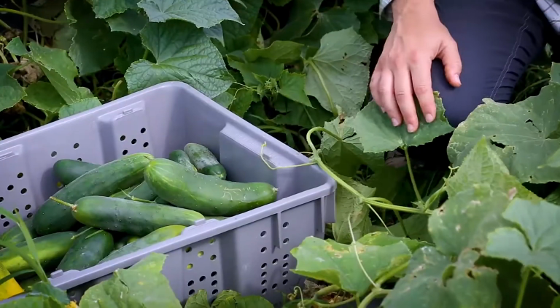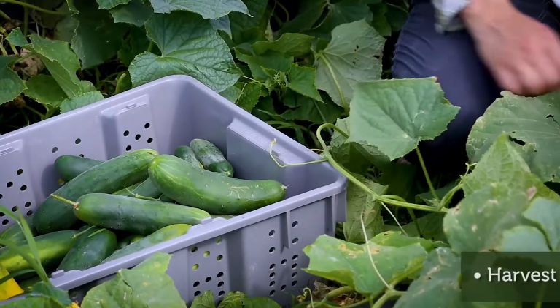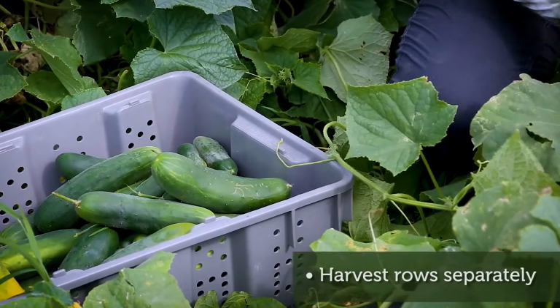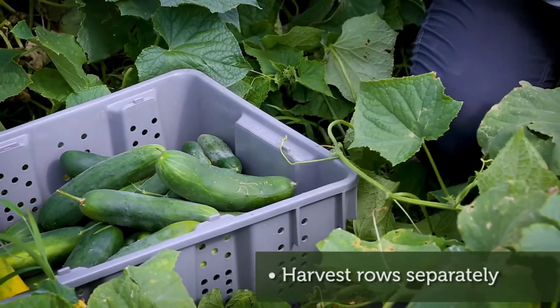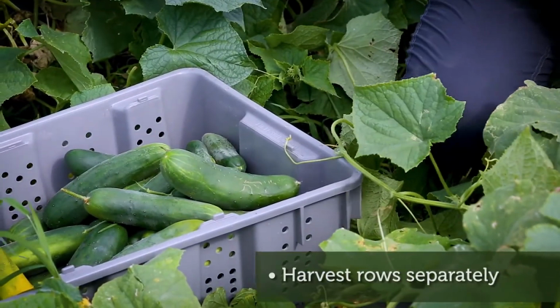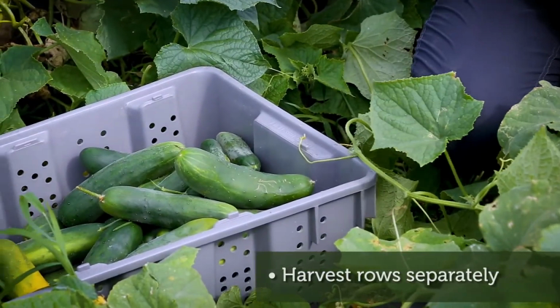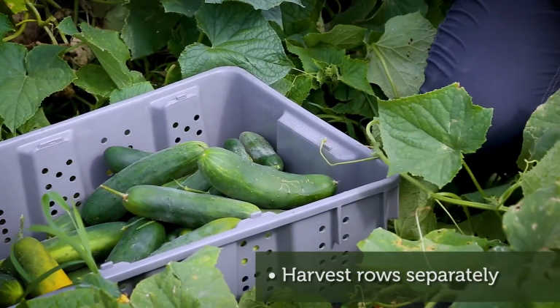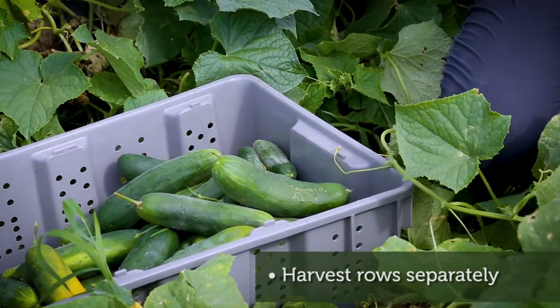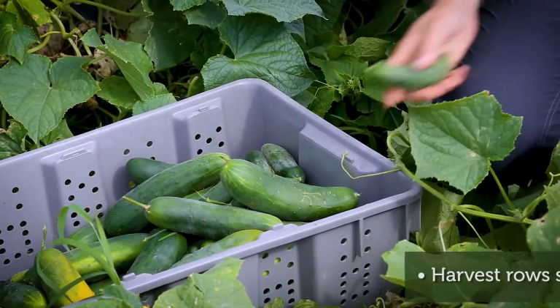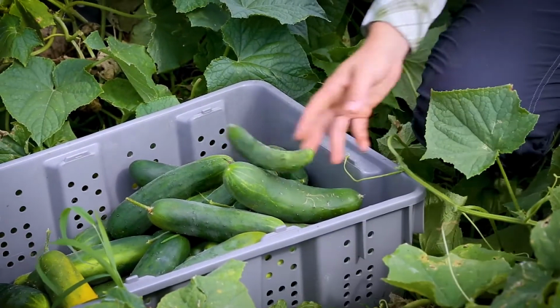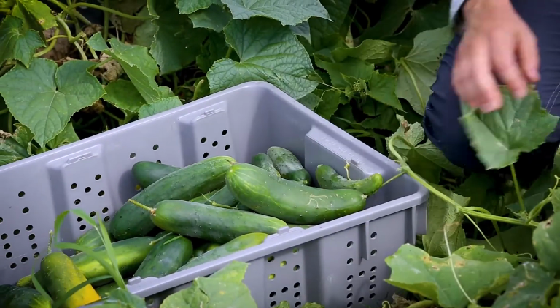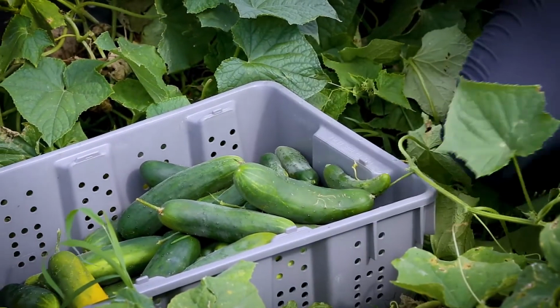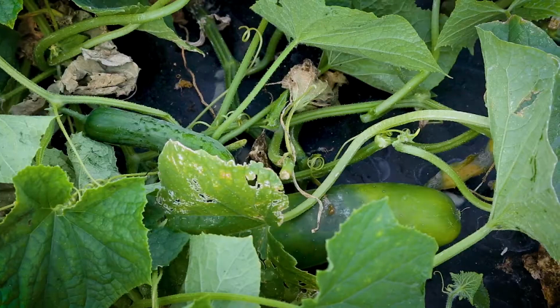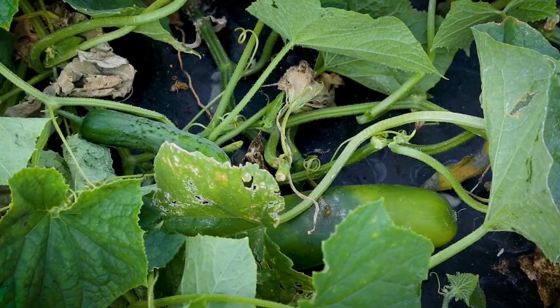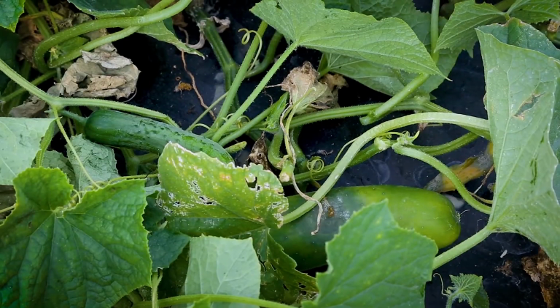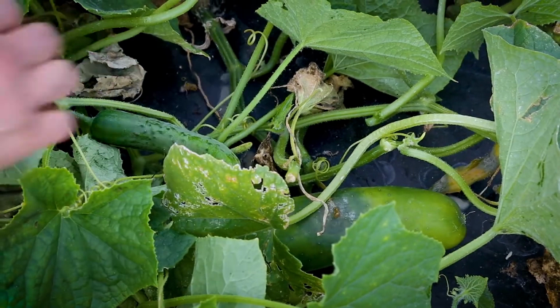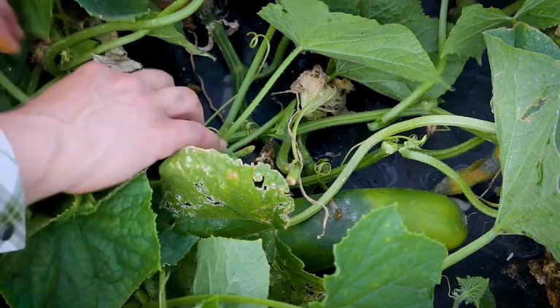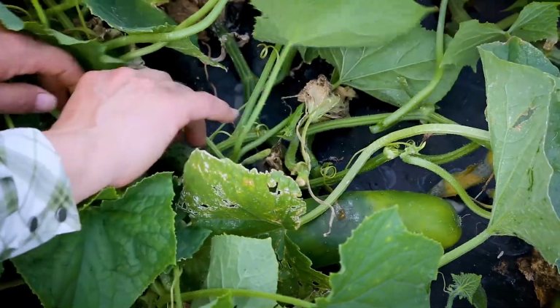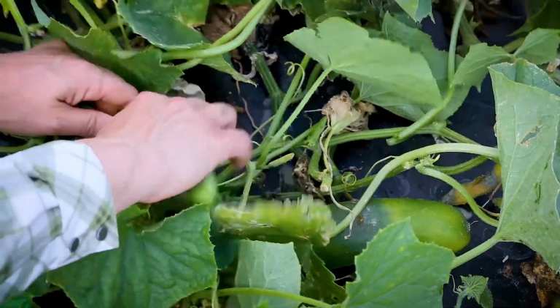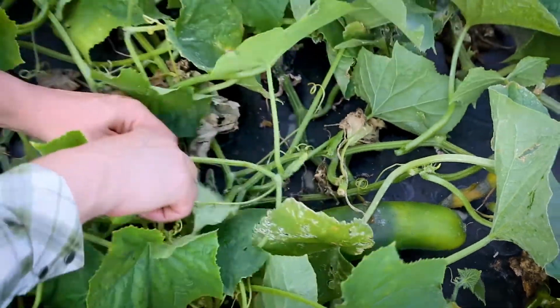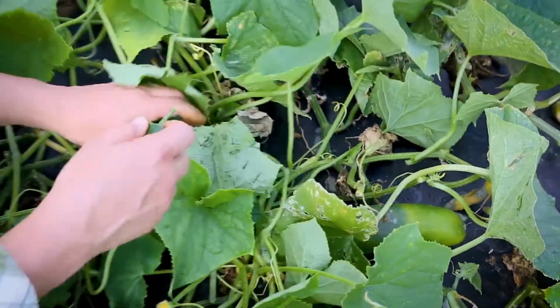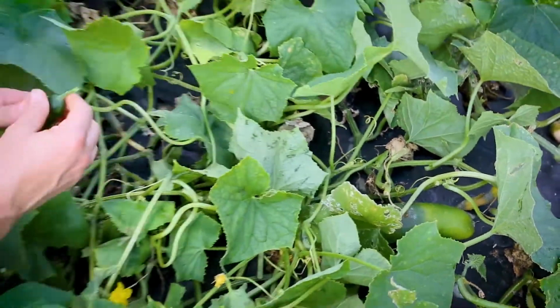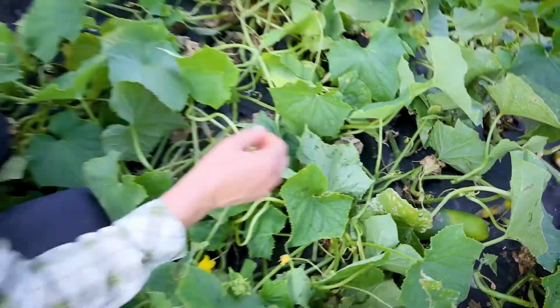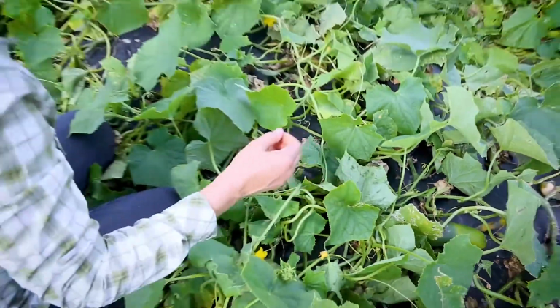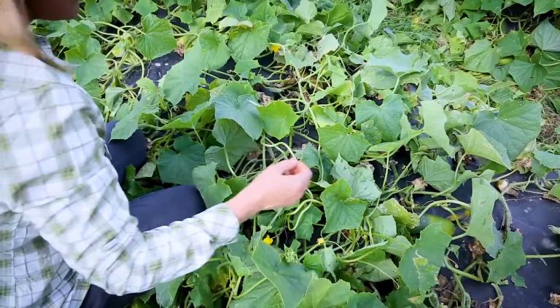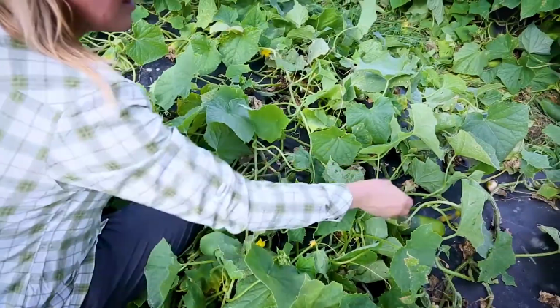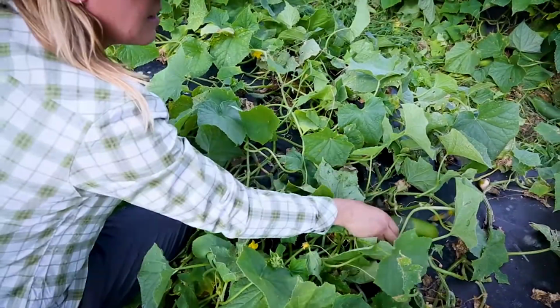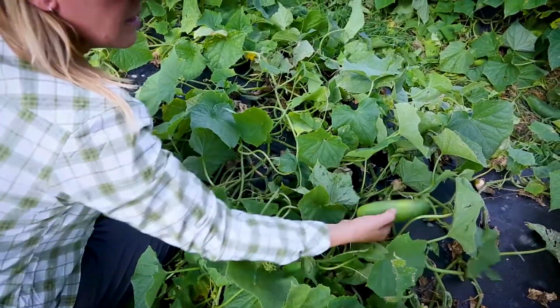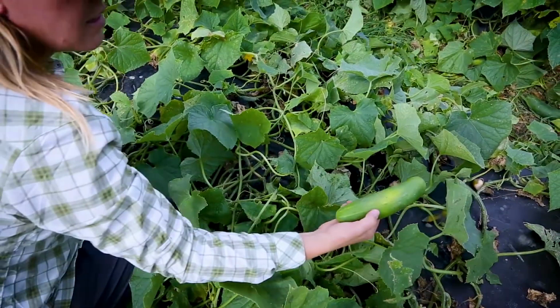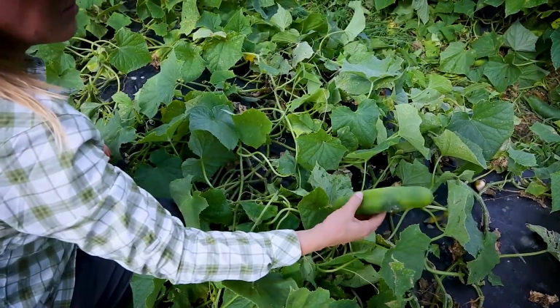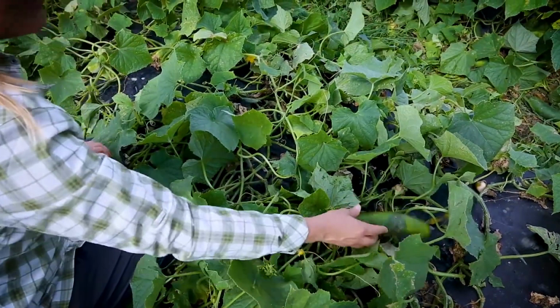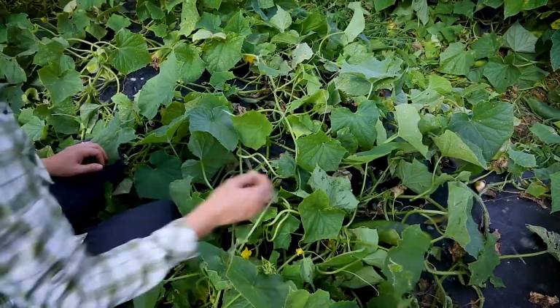Rows should be harvested into any harvest containers. All of the remaining vegetables, including damaged vegetables, should be harvested. Leave anything that's already on the ground or bed.